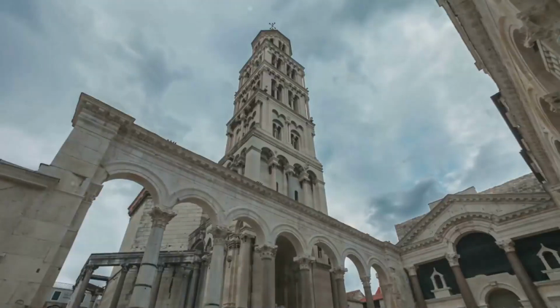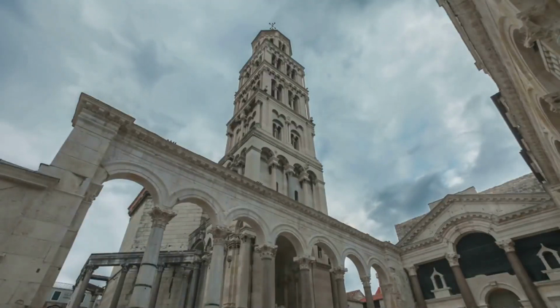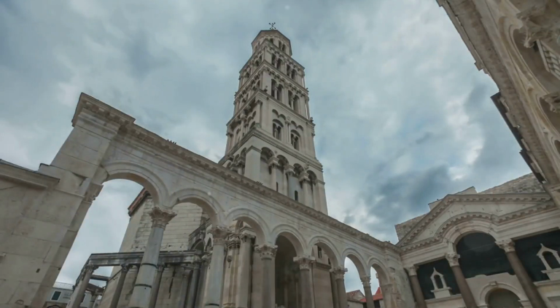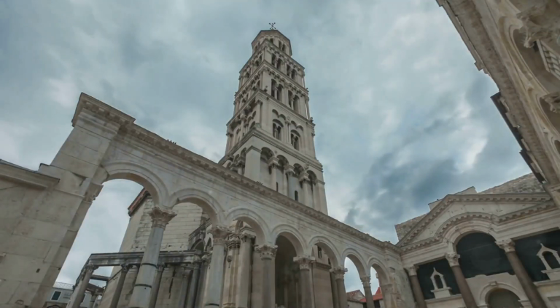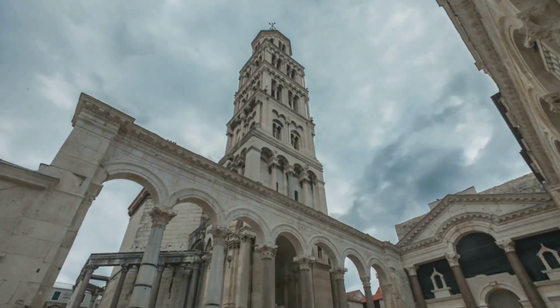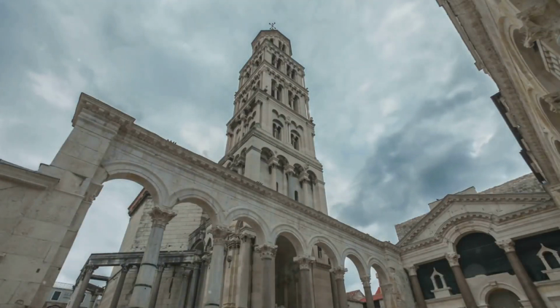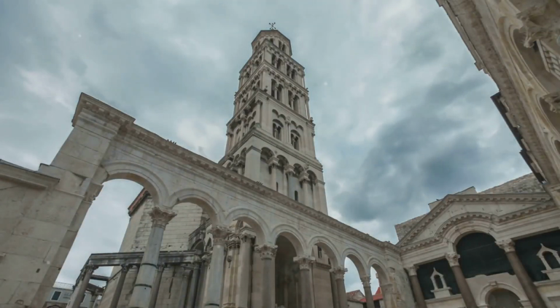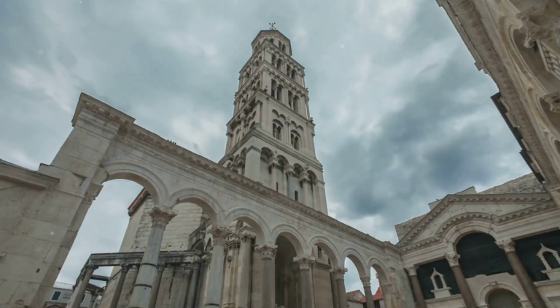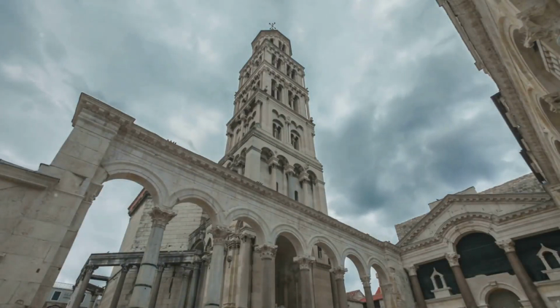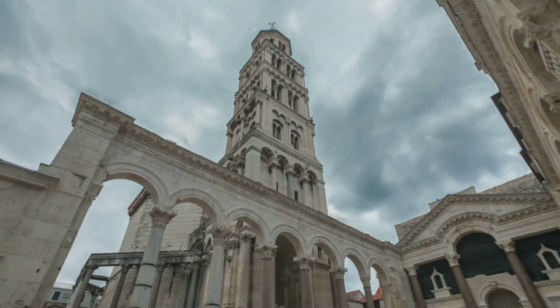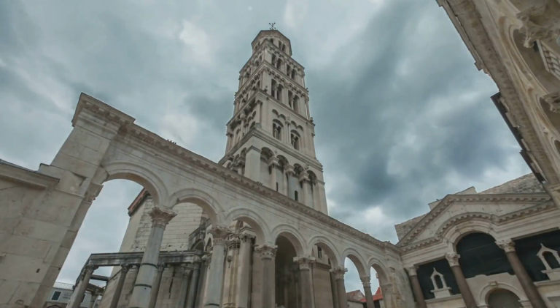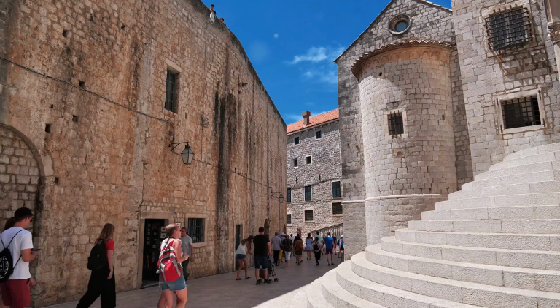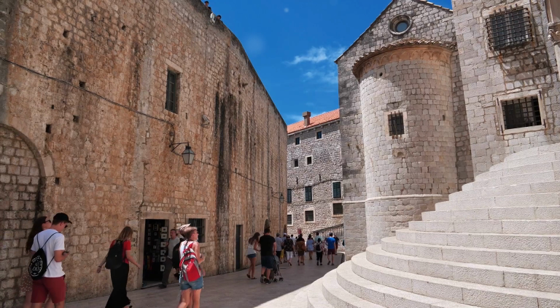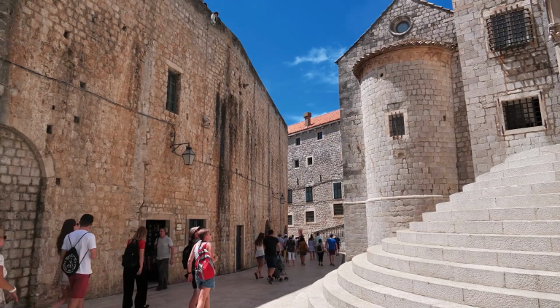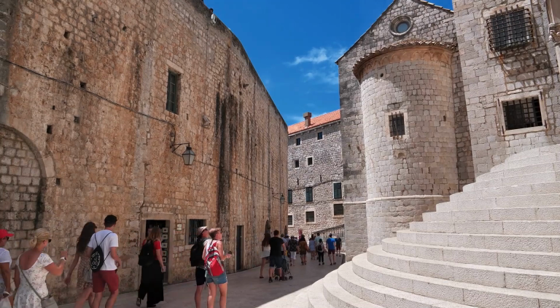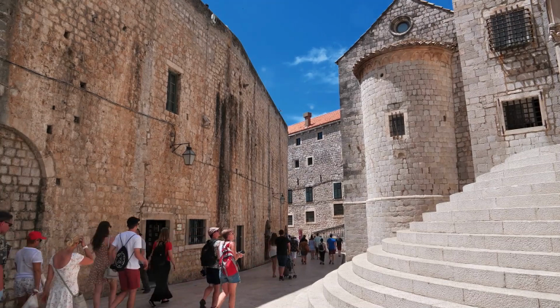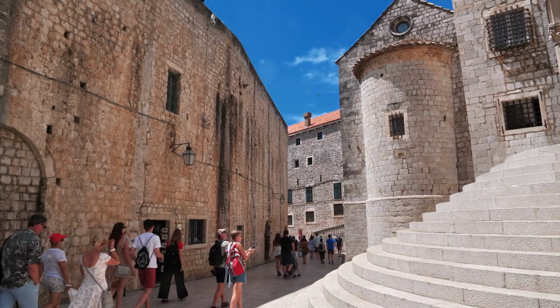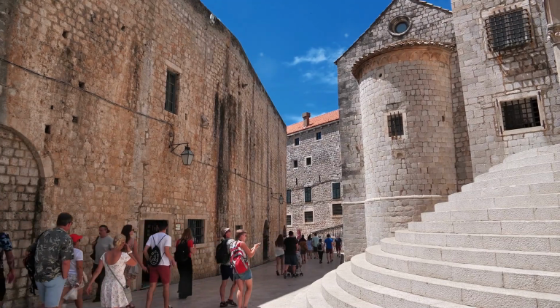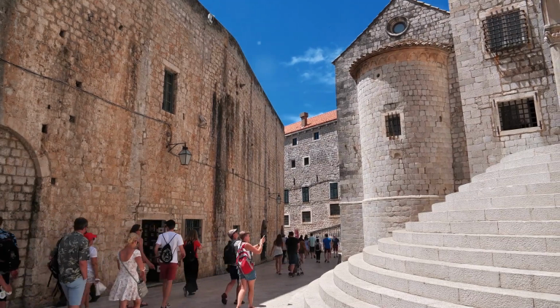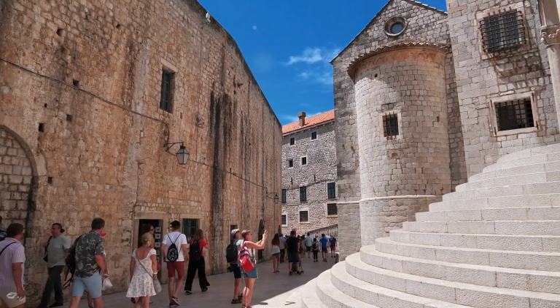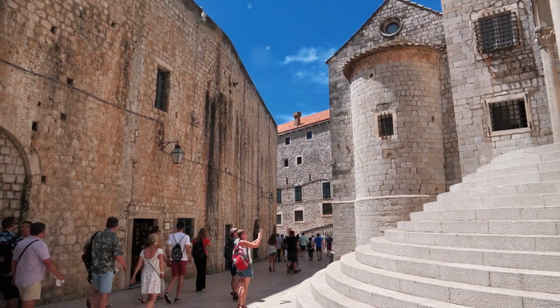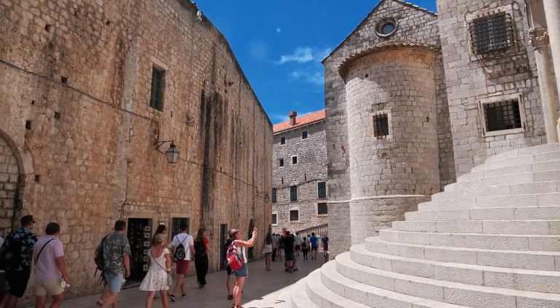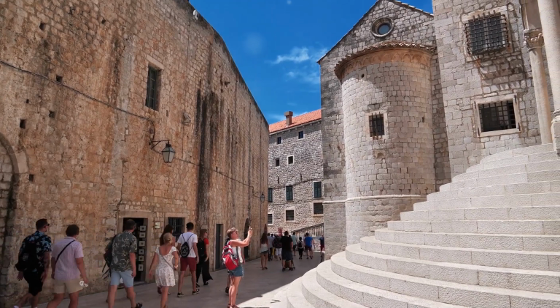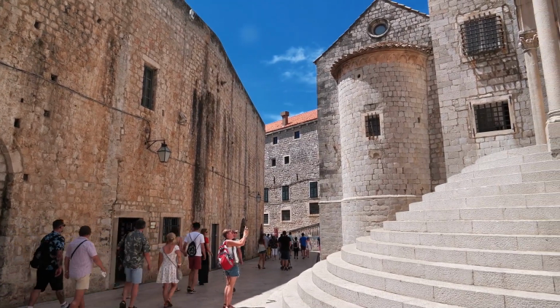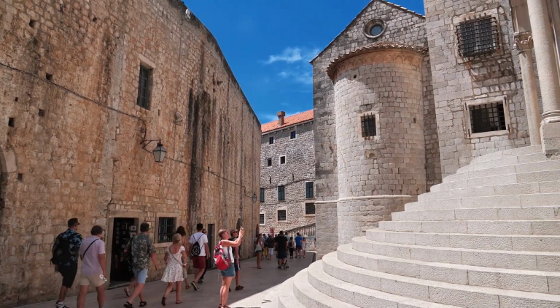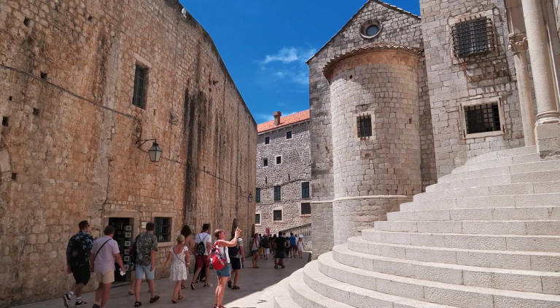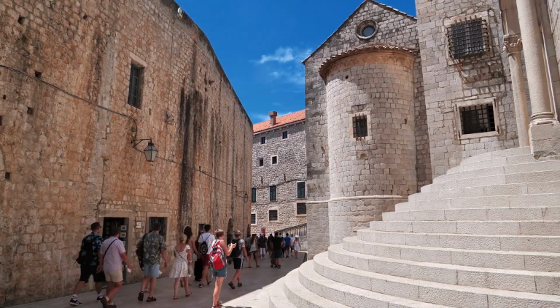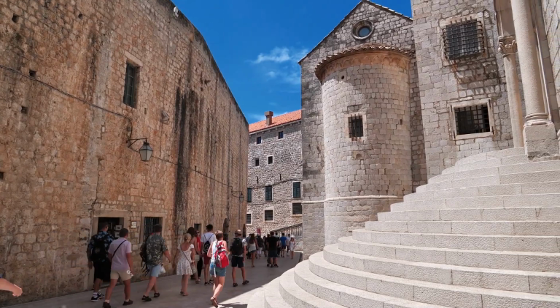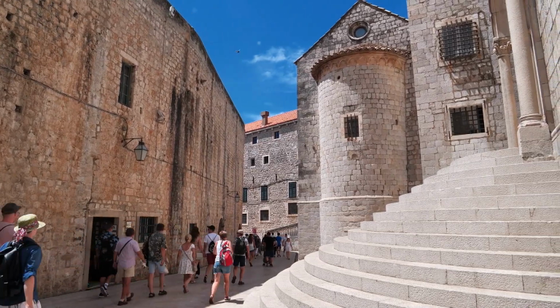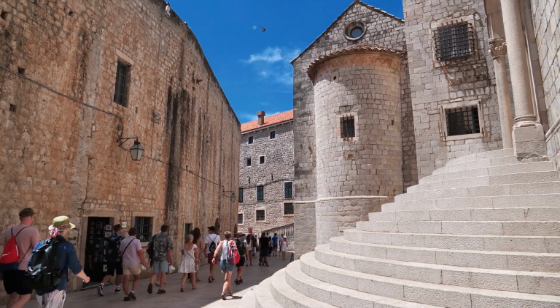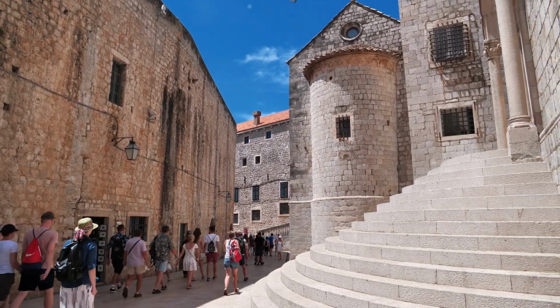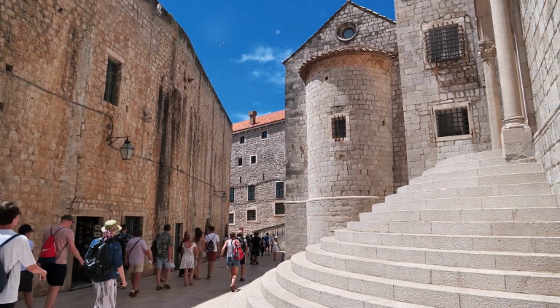For history lovers, a visit to Diocletian's Palace in Split is a must. This ancient Roman palace is more than just ruins — it's a living part of the city where you can shop, dine and explore.